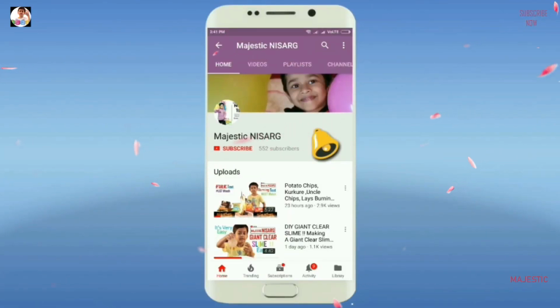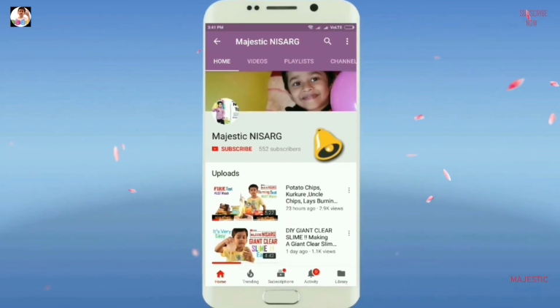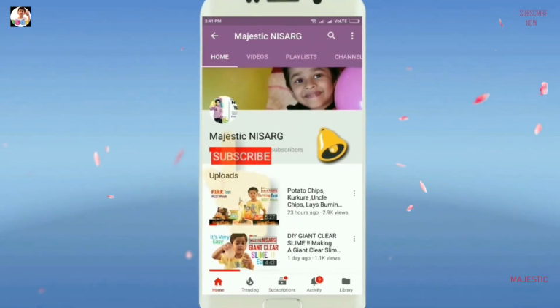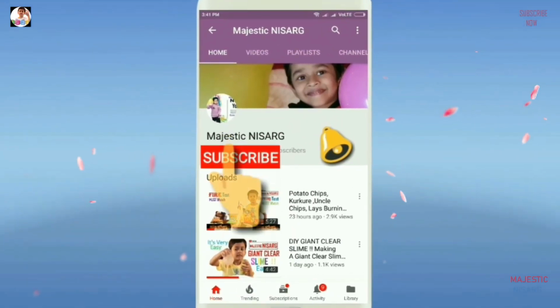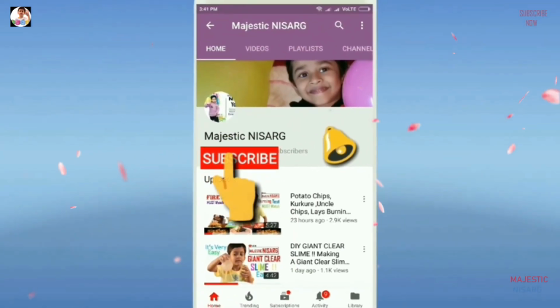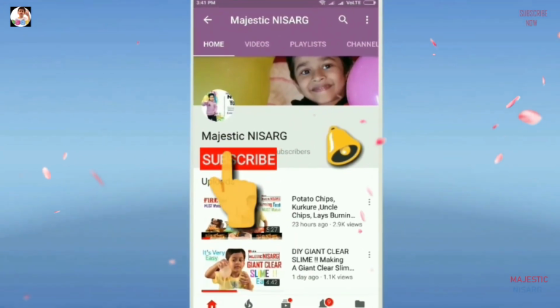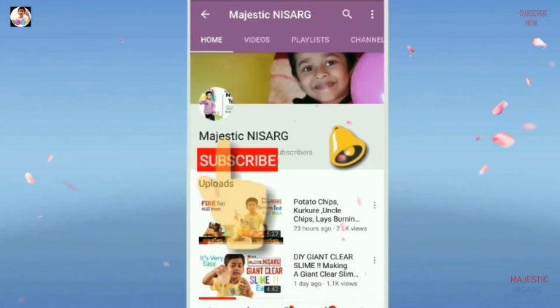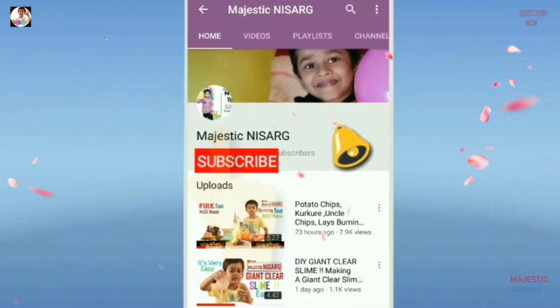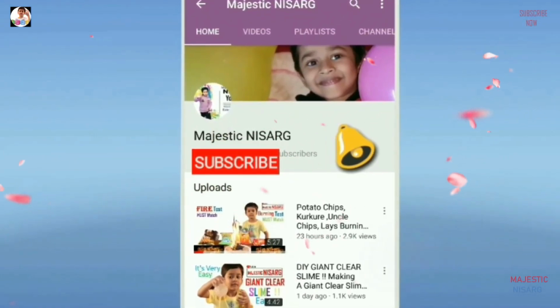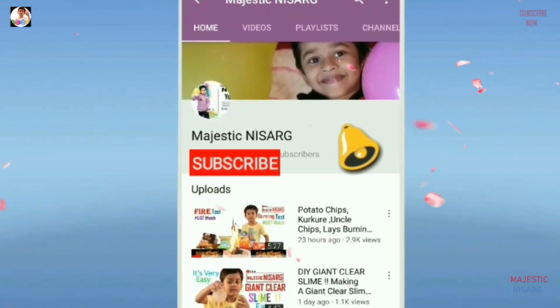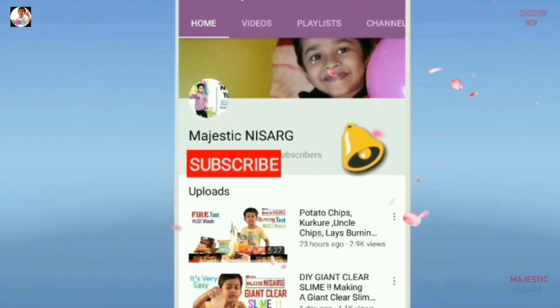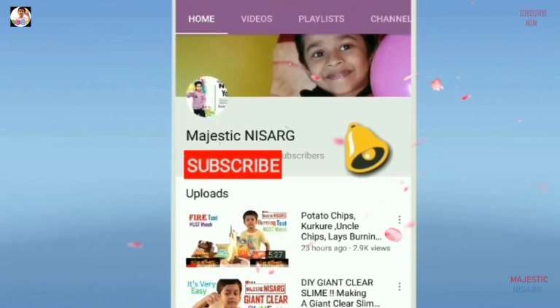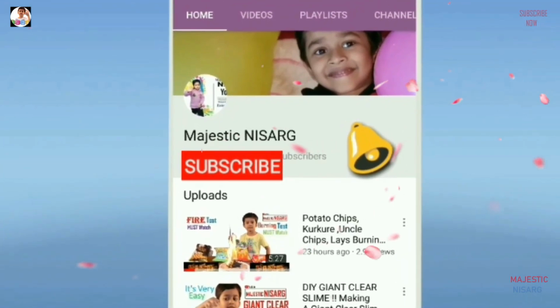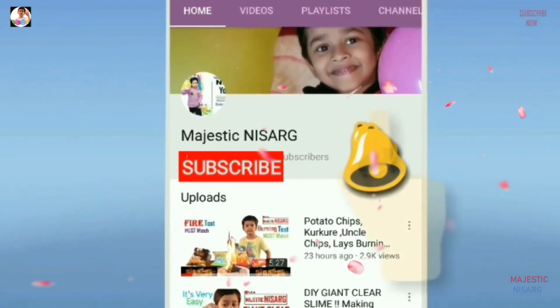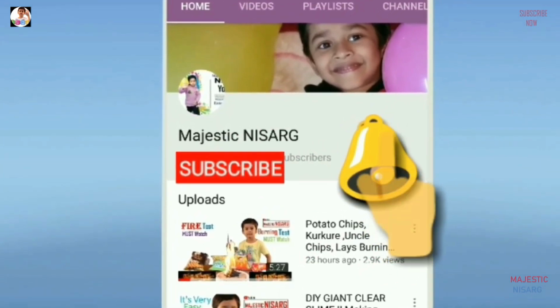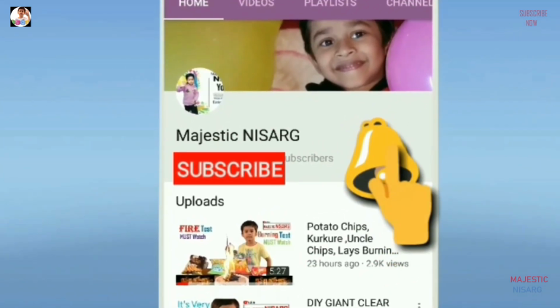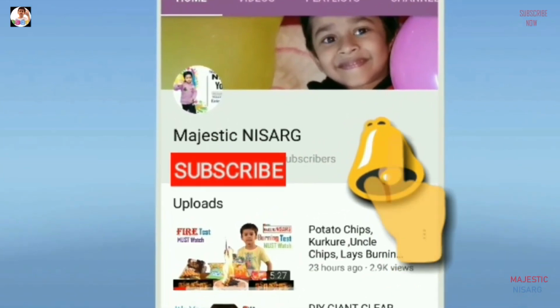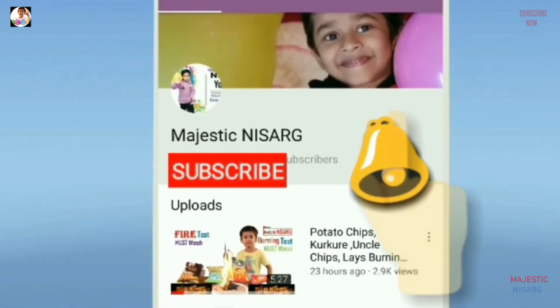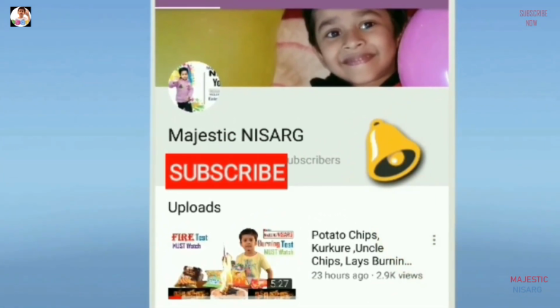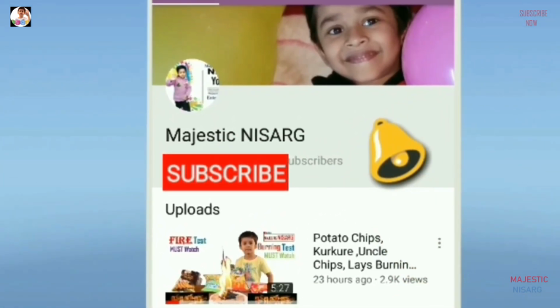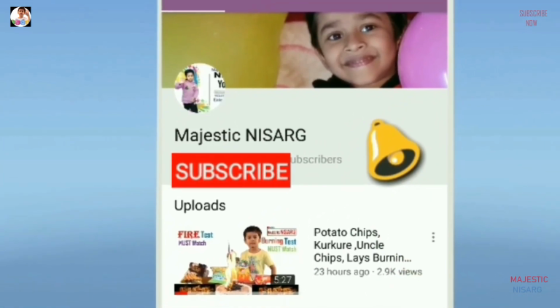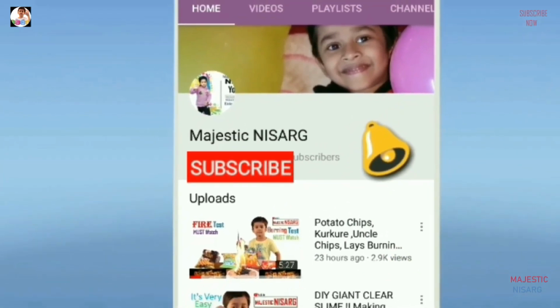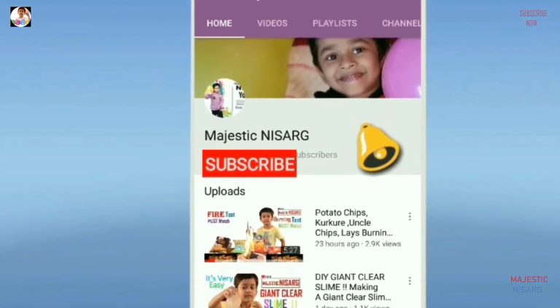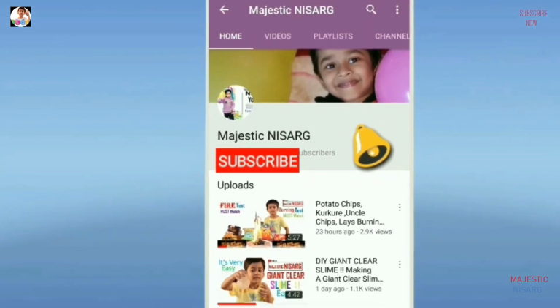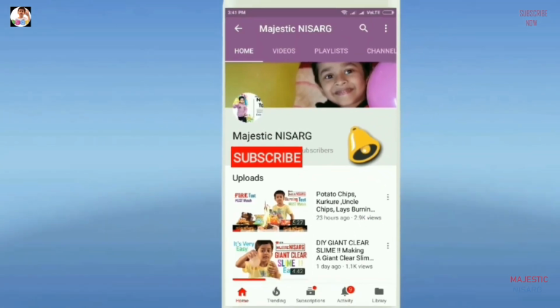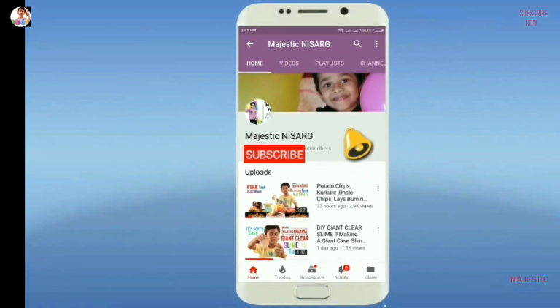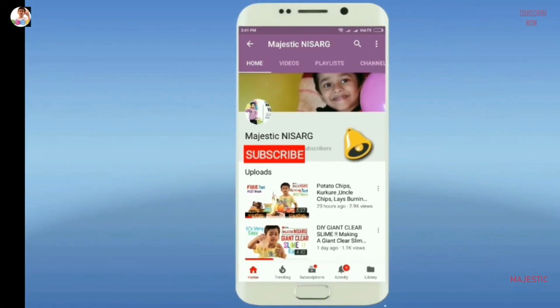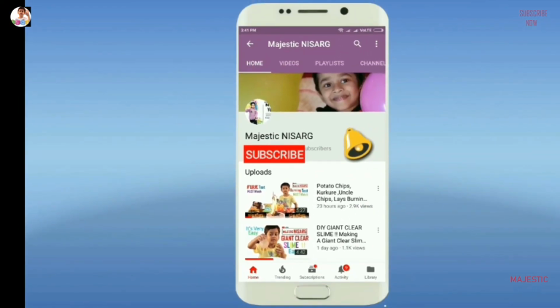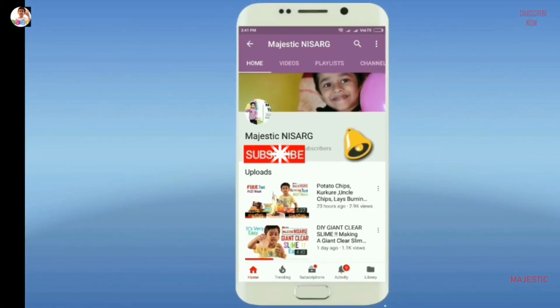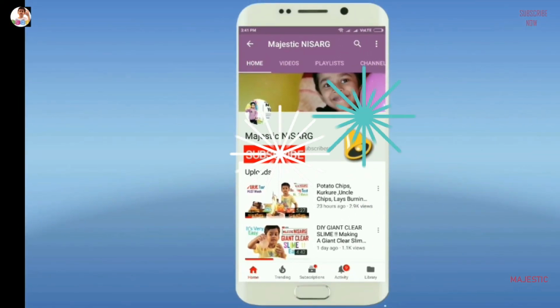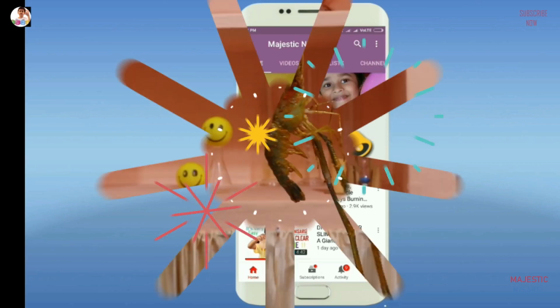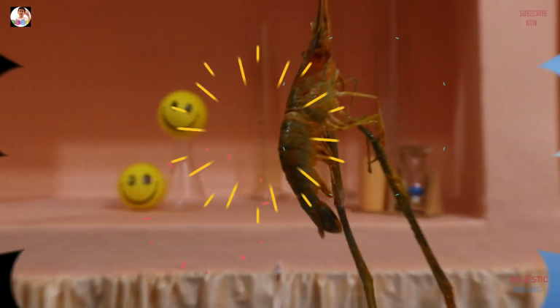Subscribe to my YouTube channel Majesty Me Sir, and also click the bell button for more updates and quick notifications.